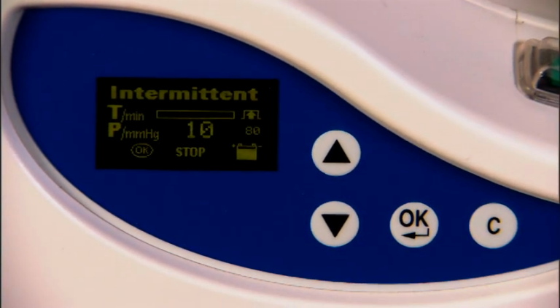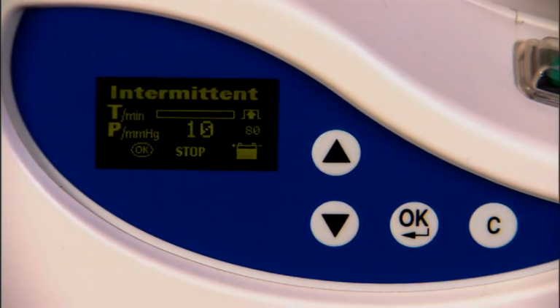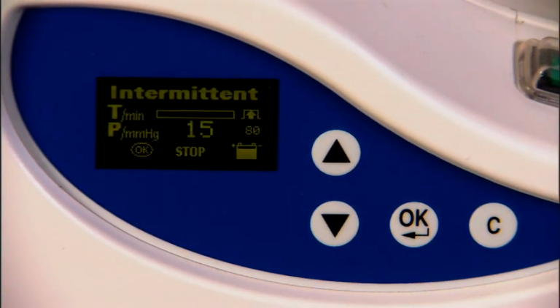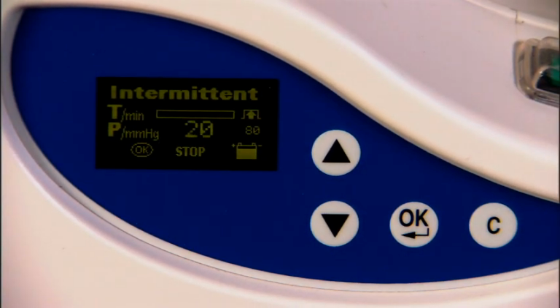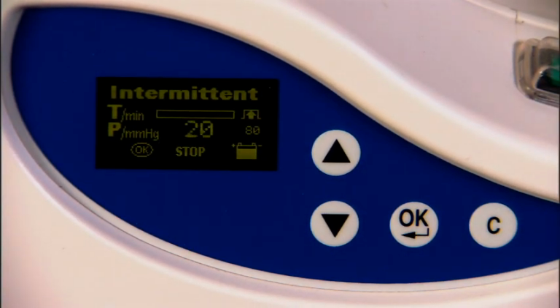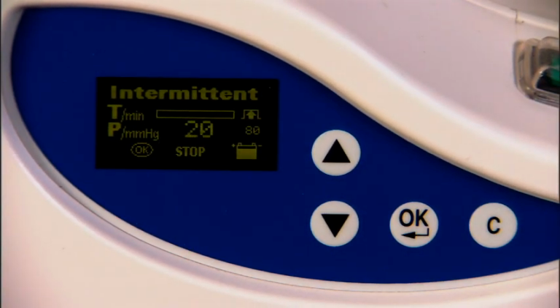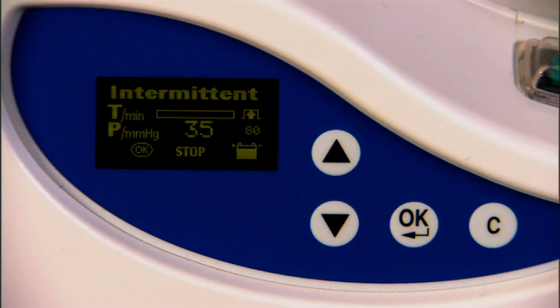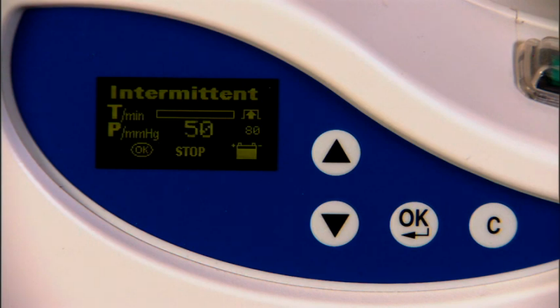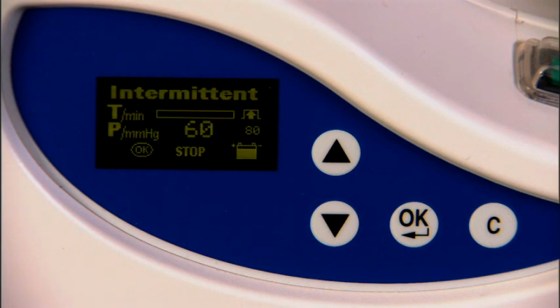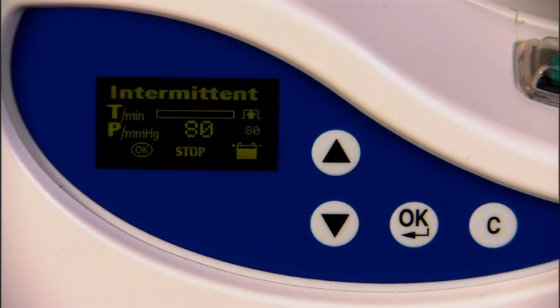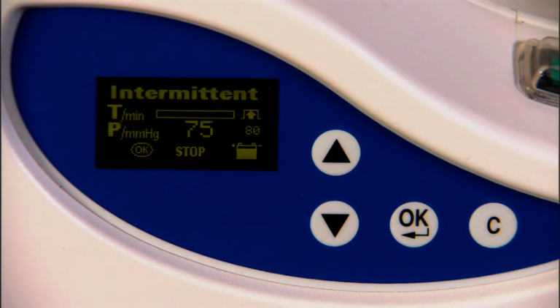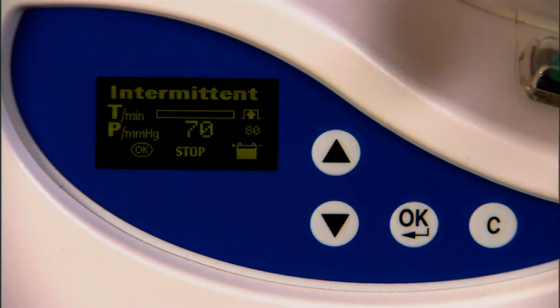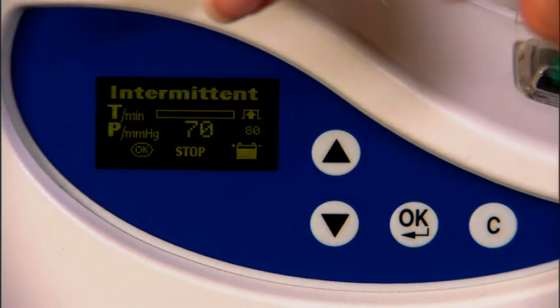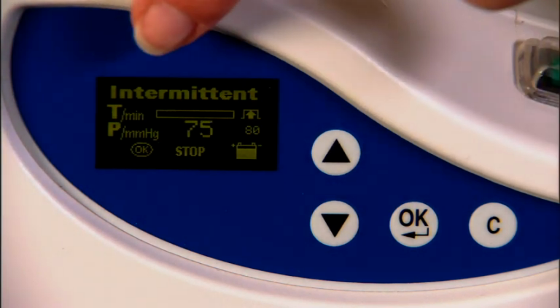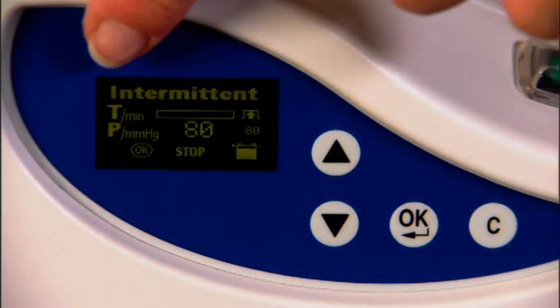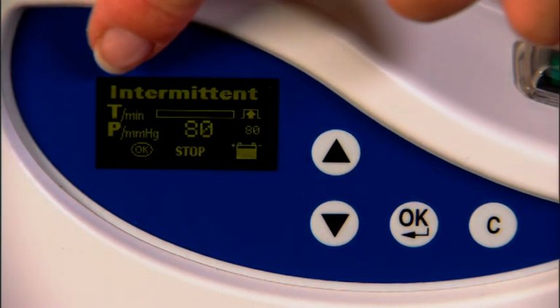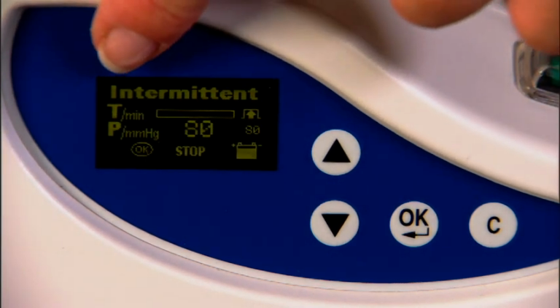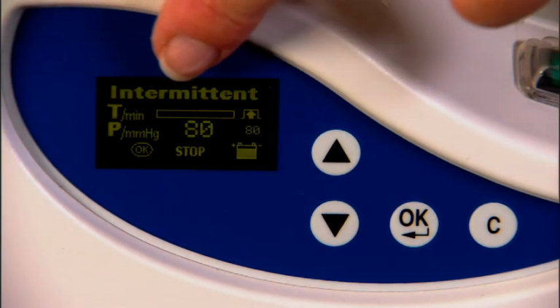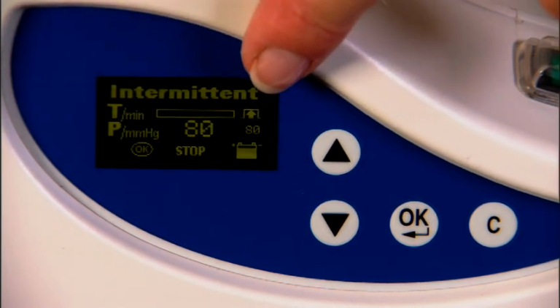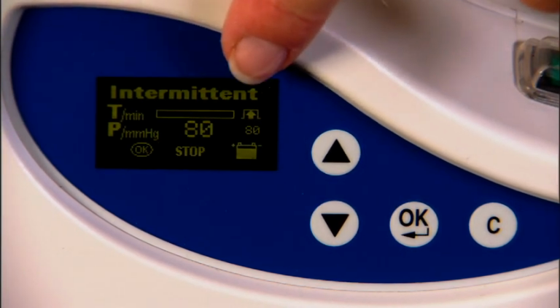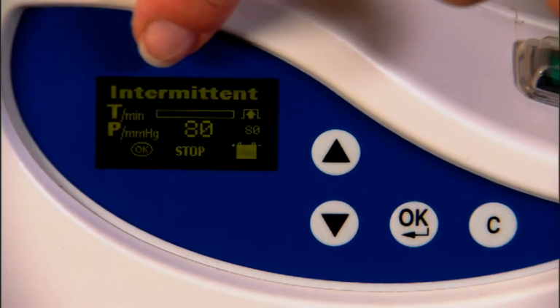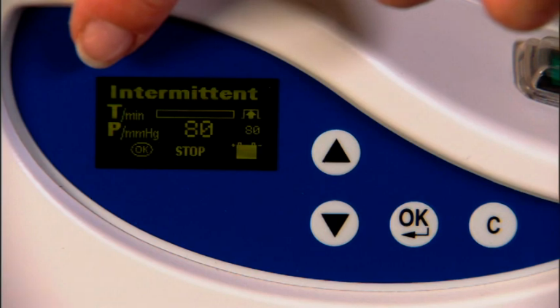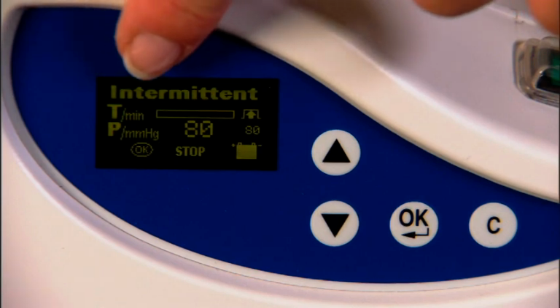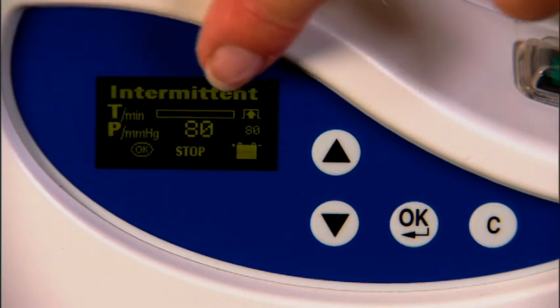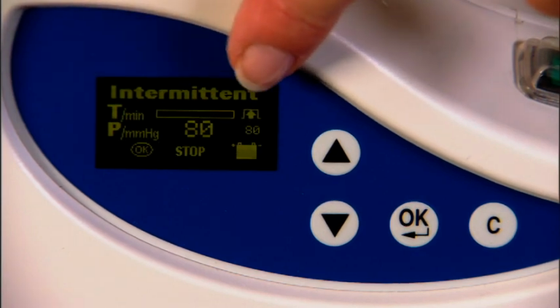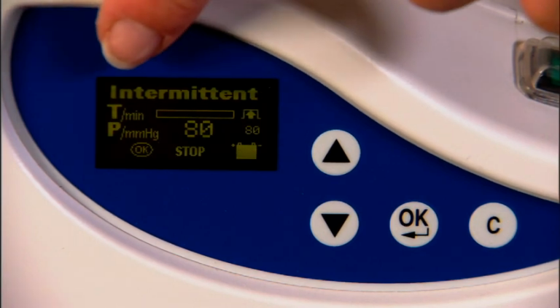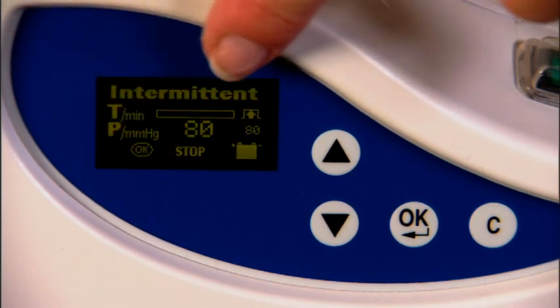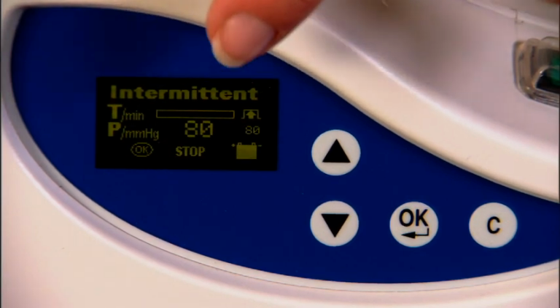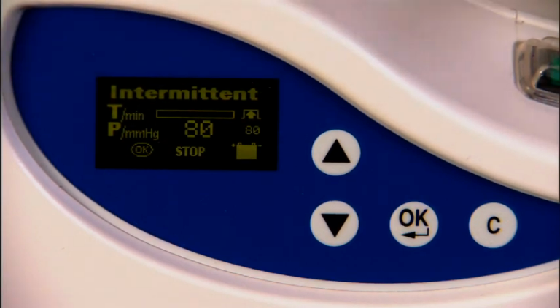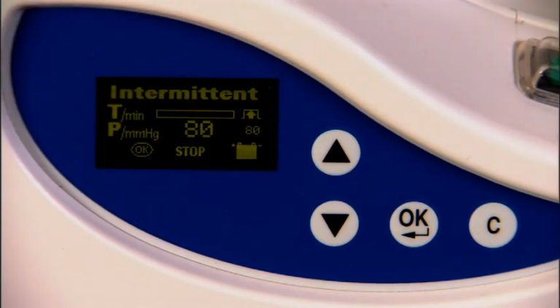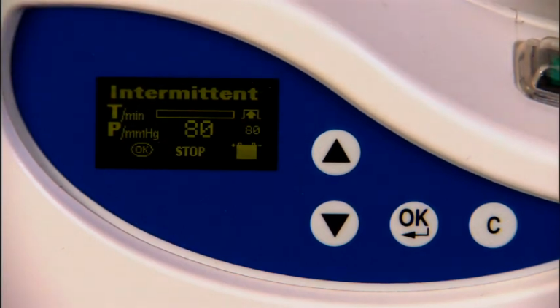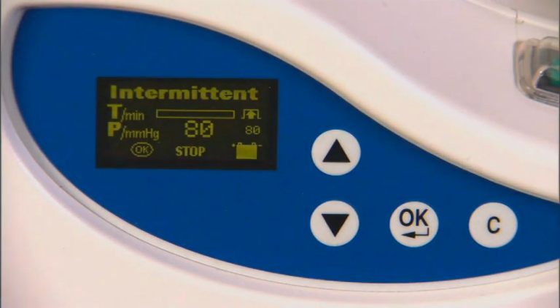On the screen, continuous just has a simple pressure setting. On the intermittent mode, the intermittent bar appears at the top of the screen to tell you where you are in the cycle. It's just that simple.